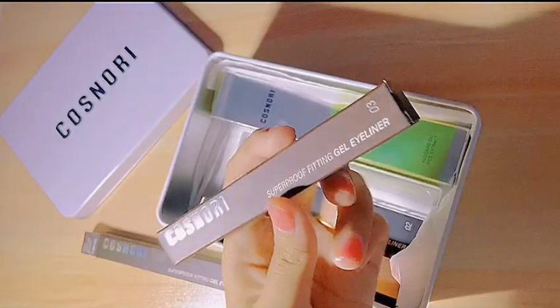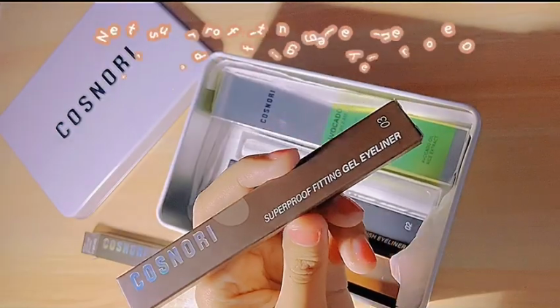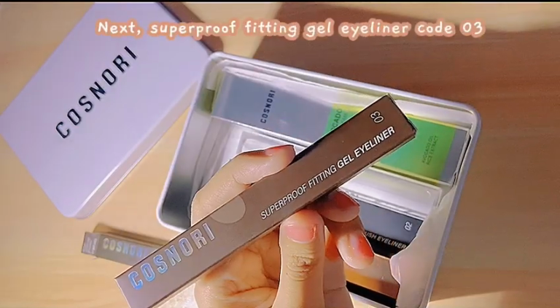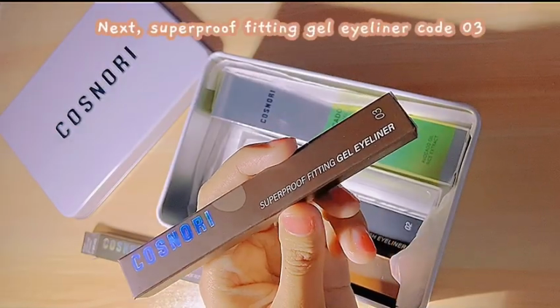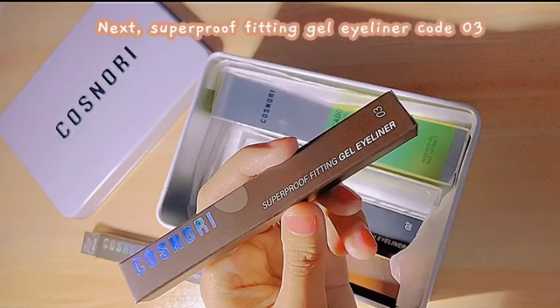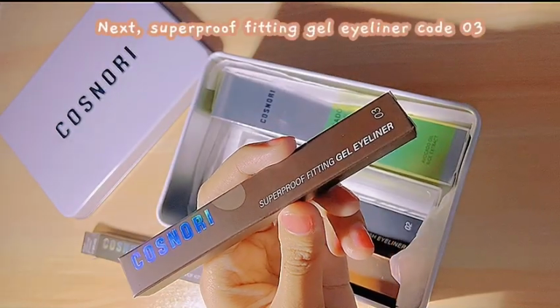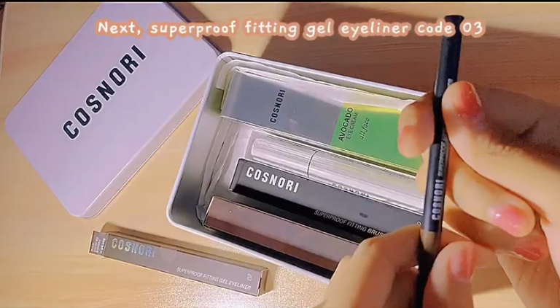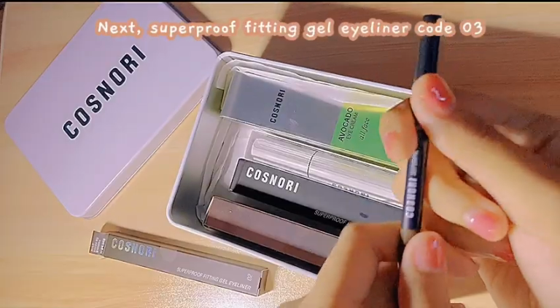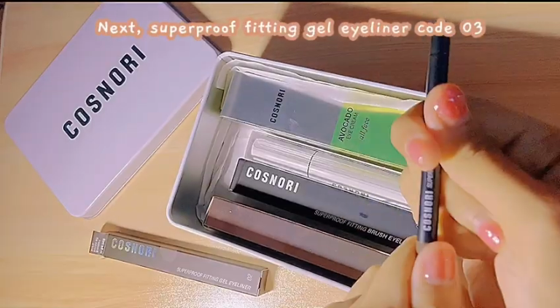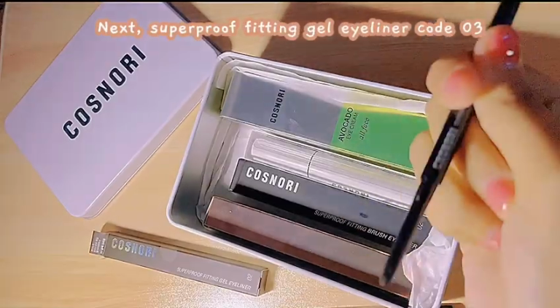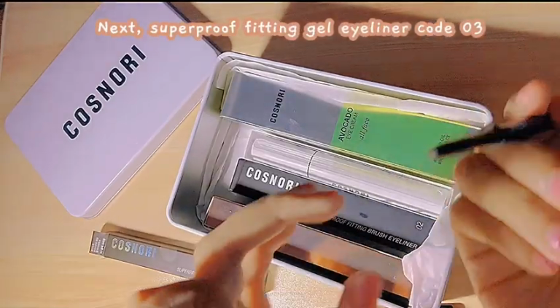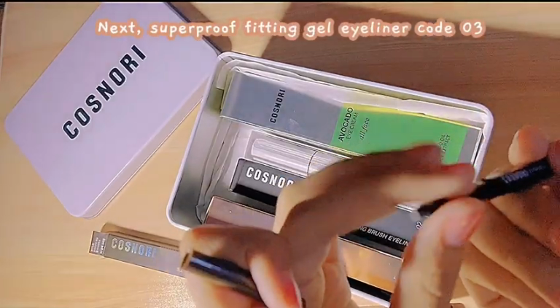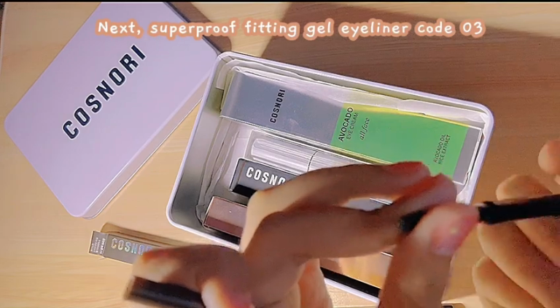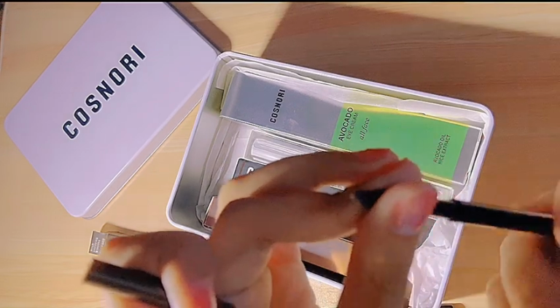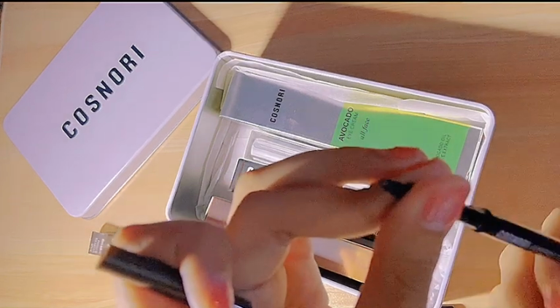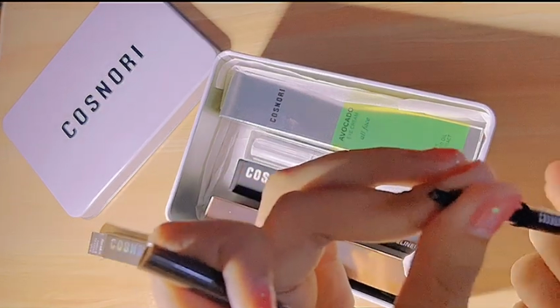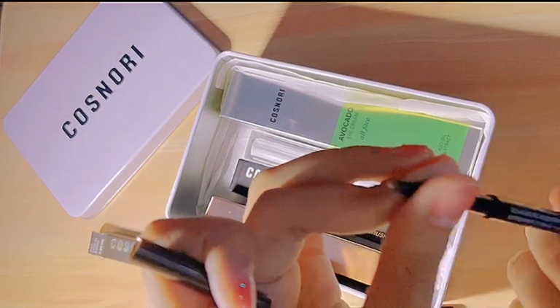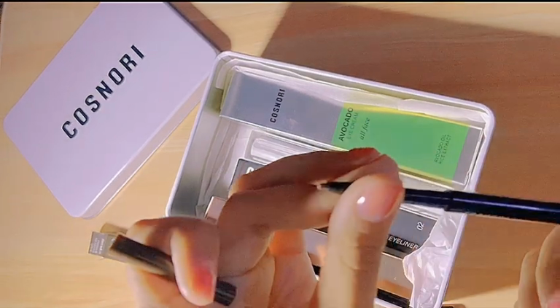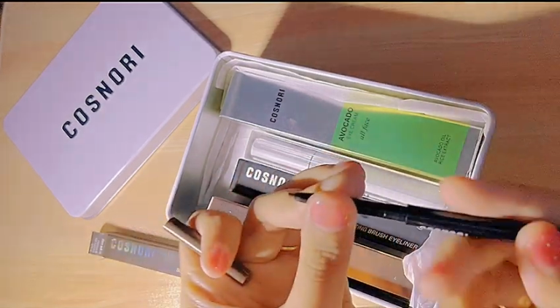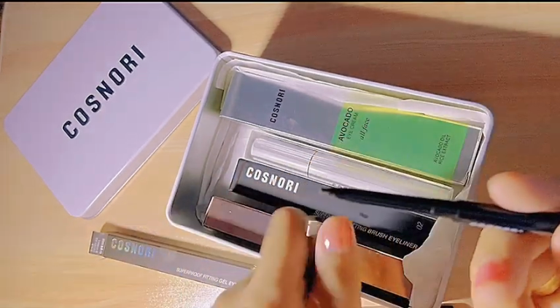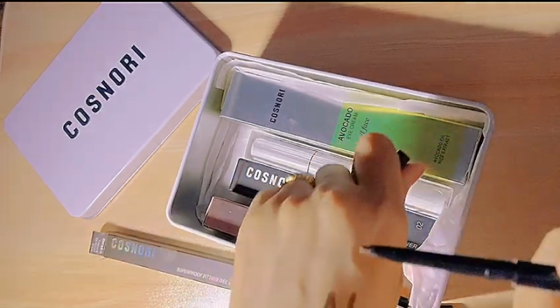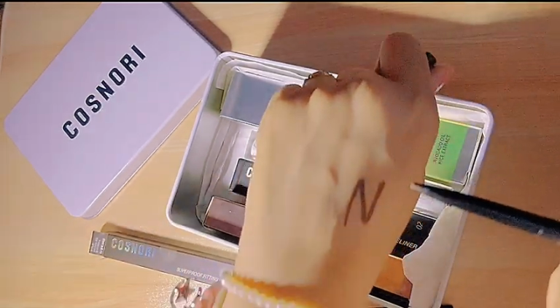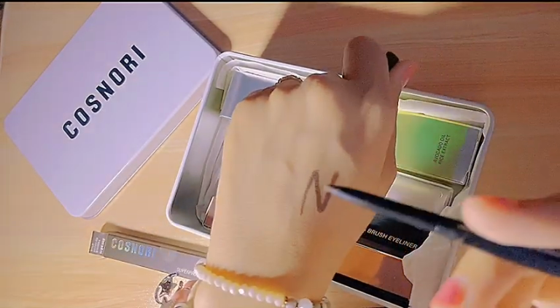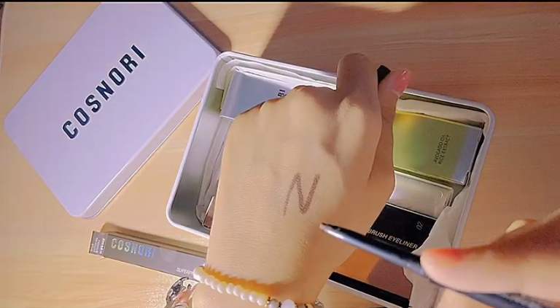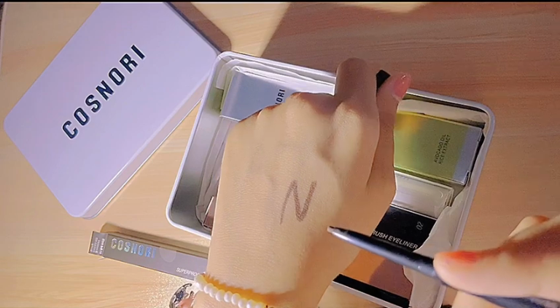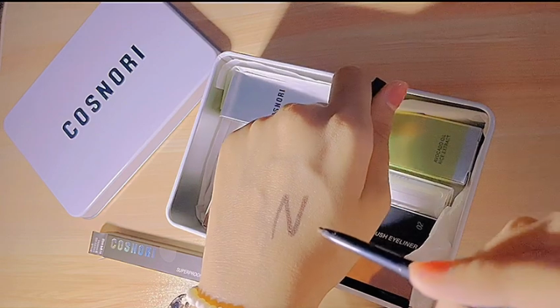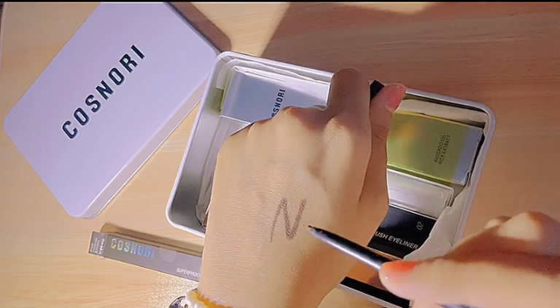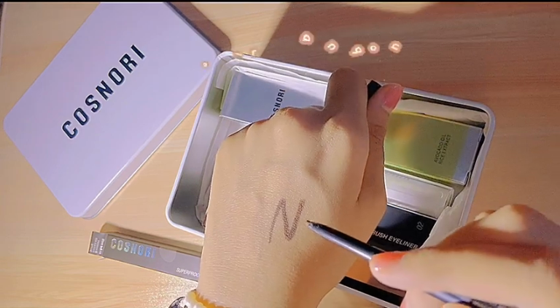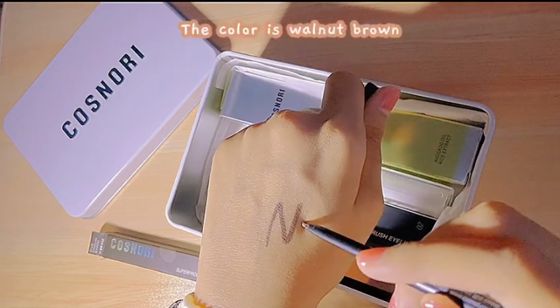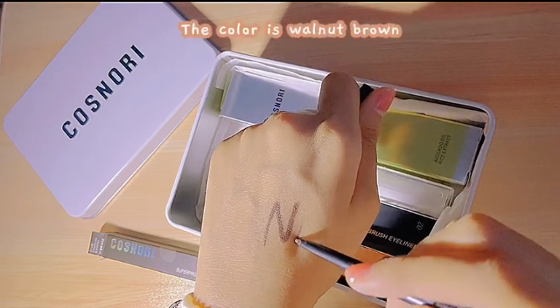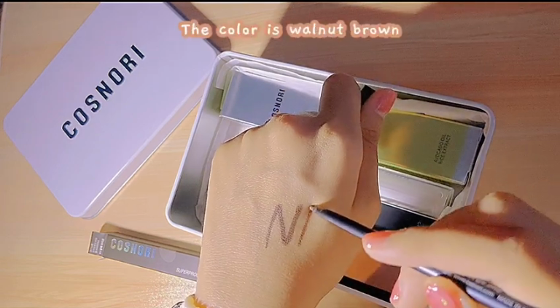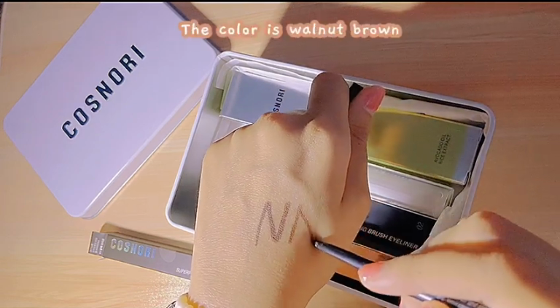Next, Superproof Fitting Gel Eyeliner Code 03. The color is walnut-brown.